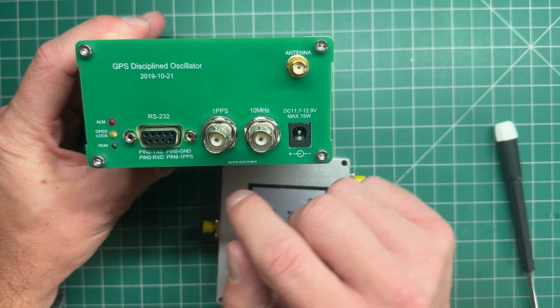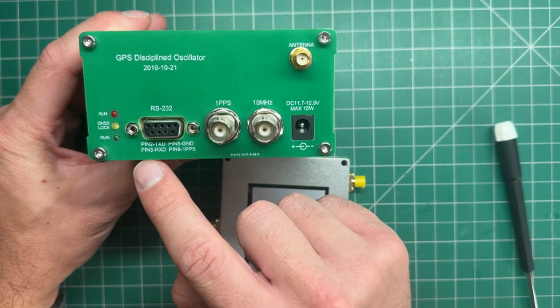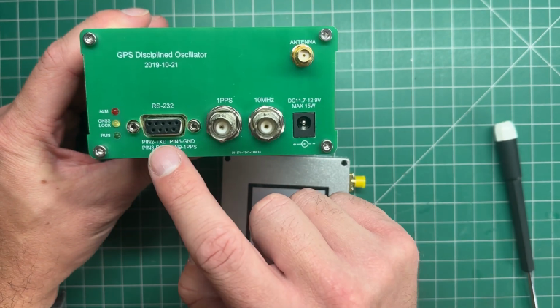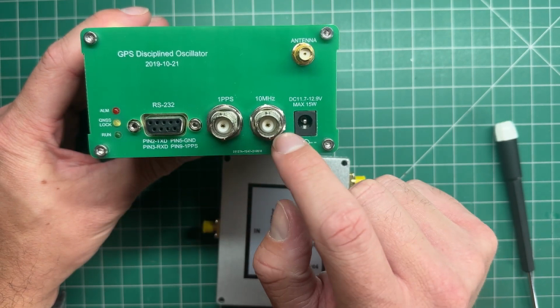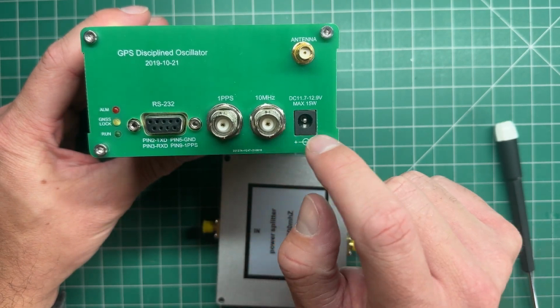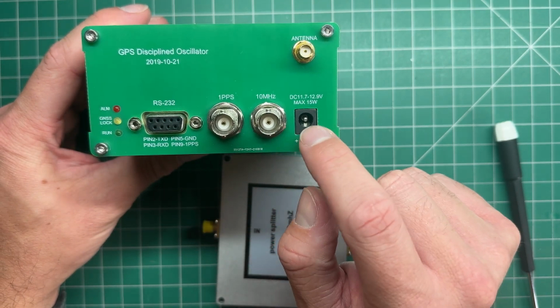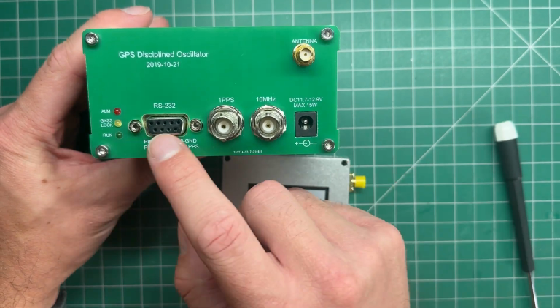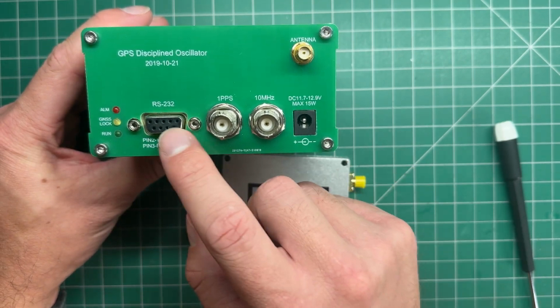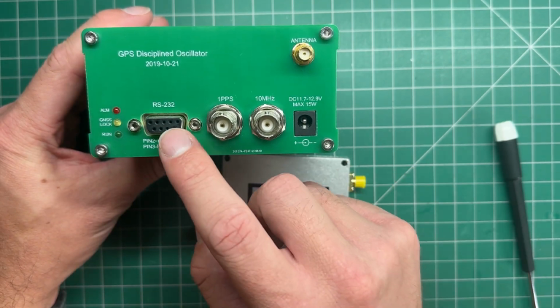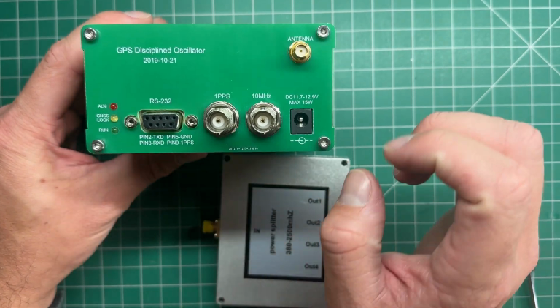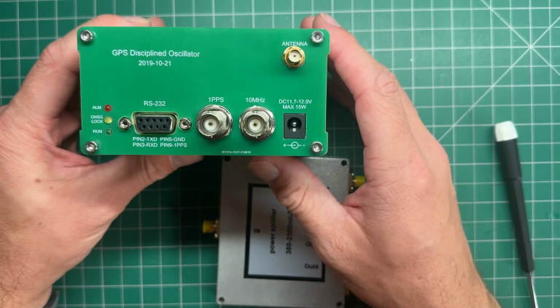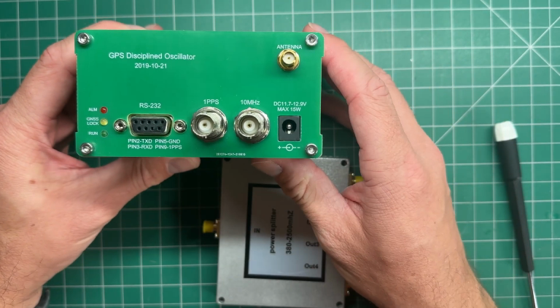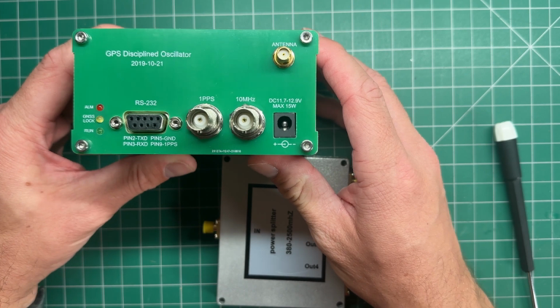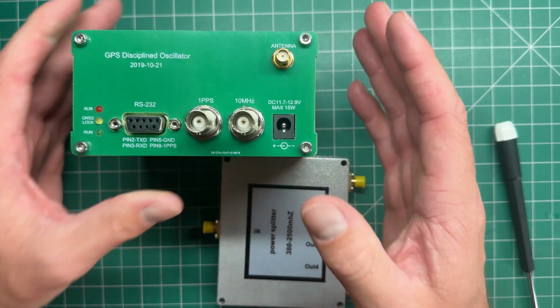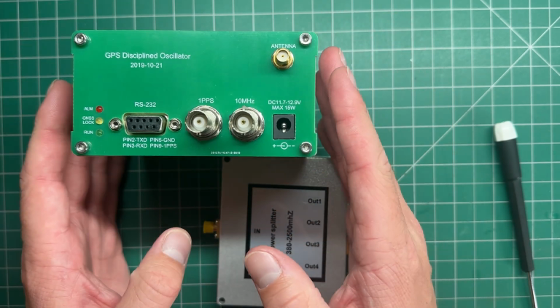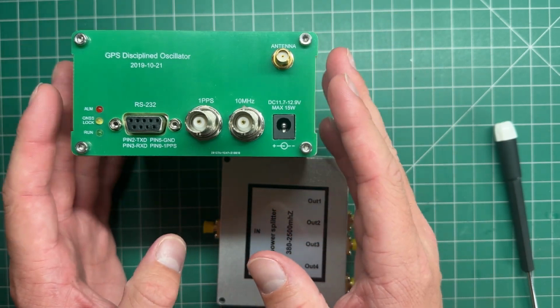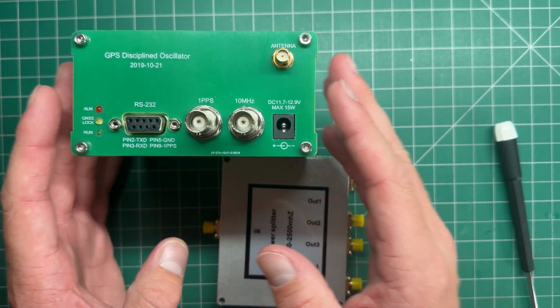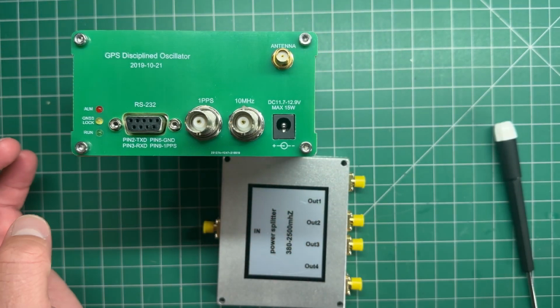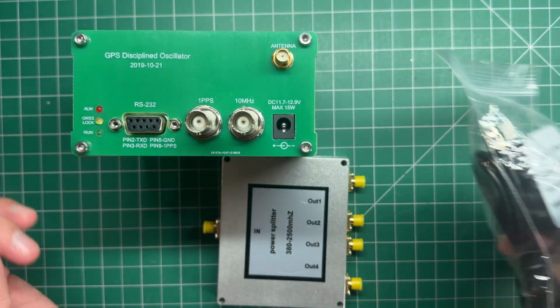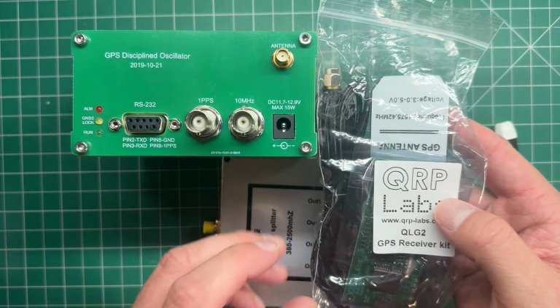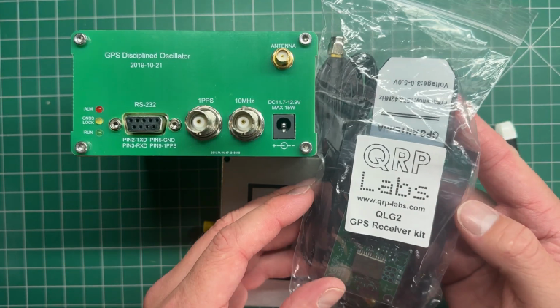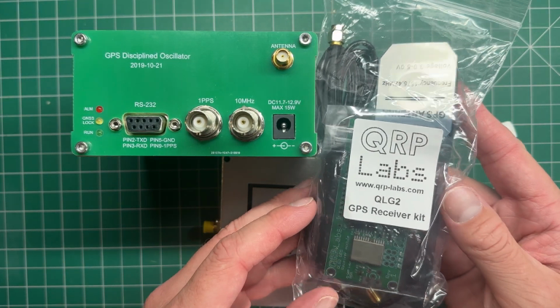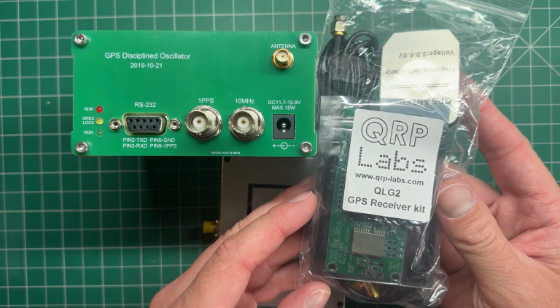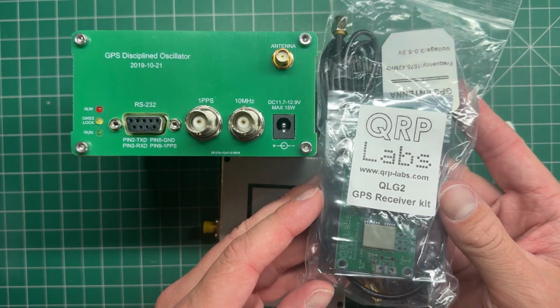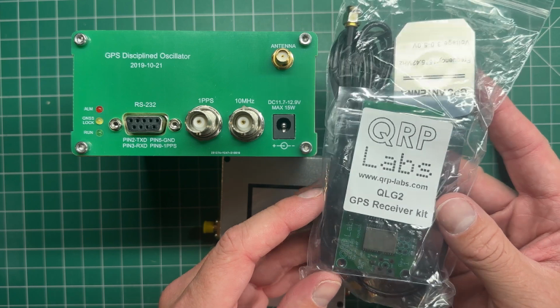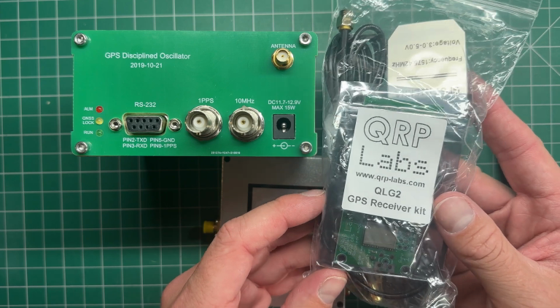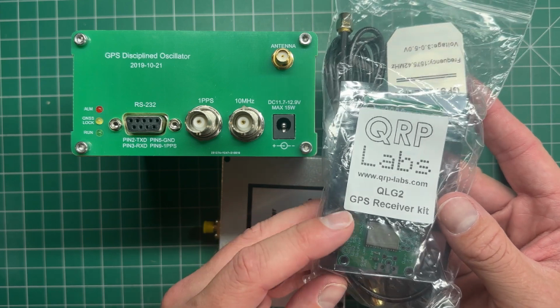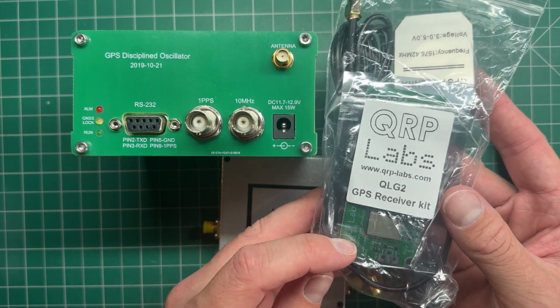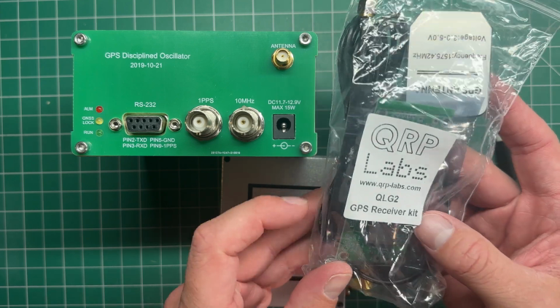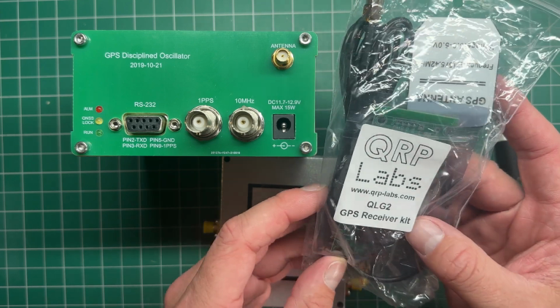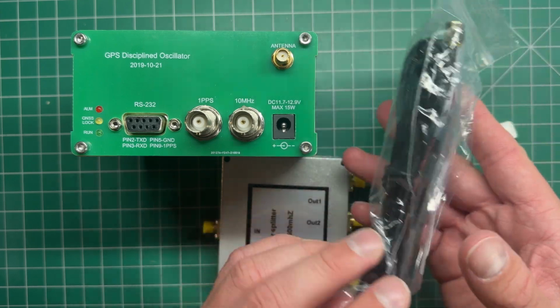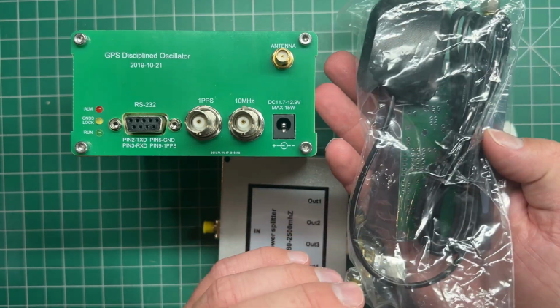I also use these for my repeaters, which requires the GPS data output. I've got another one here from QRP Labs — this is a QLG2 GPS receiver. These are only about $20.